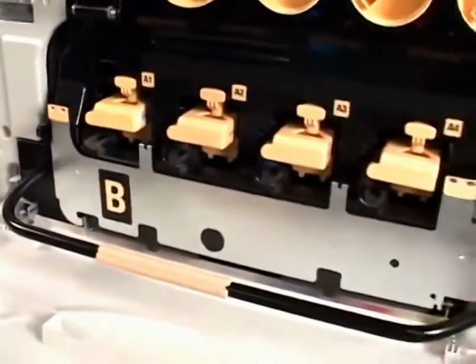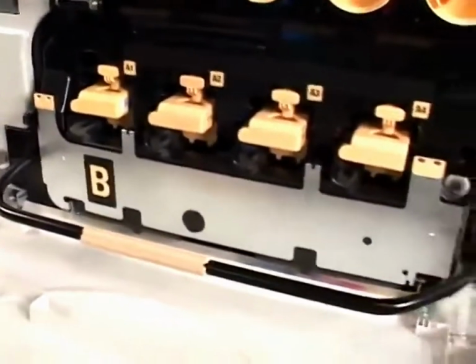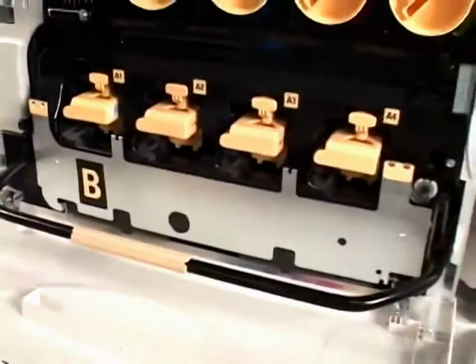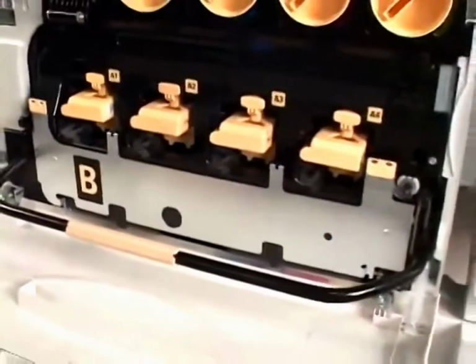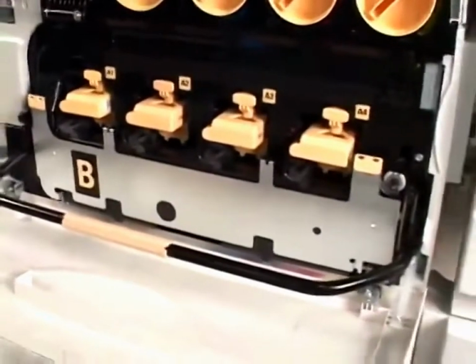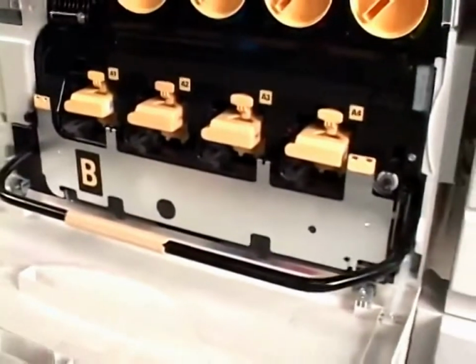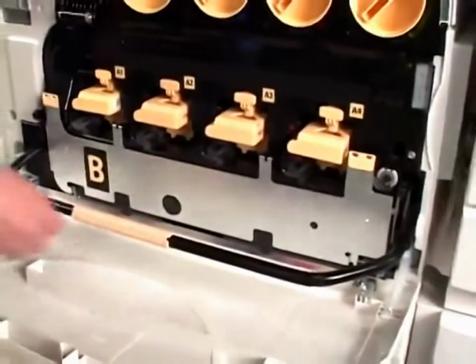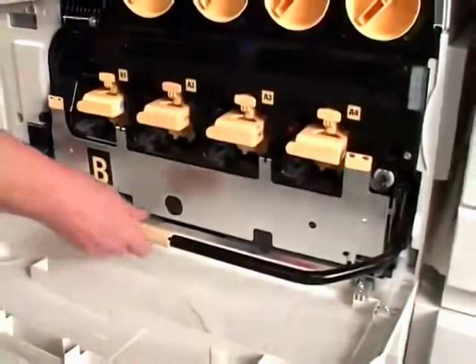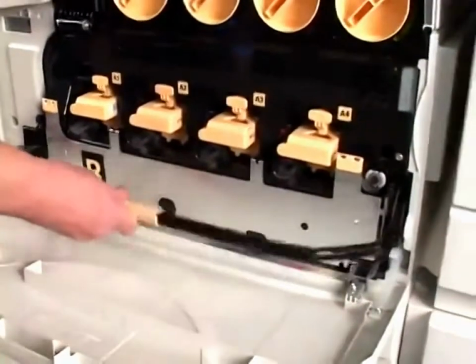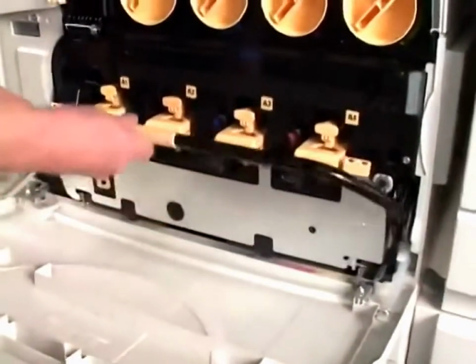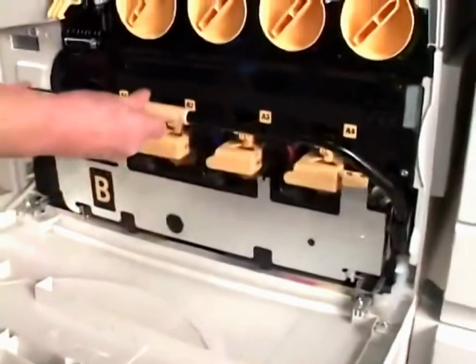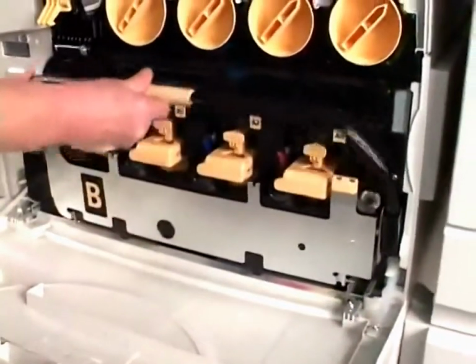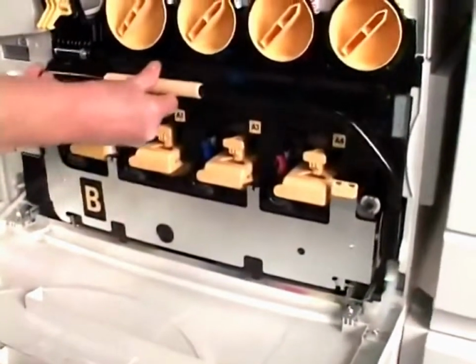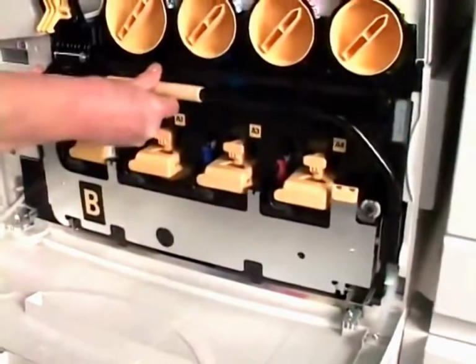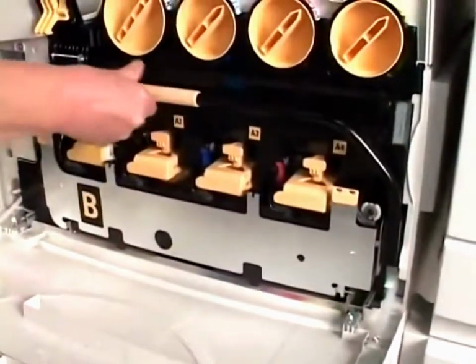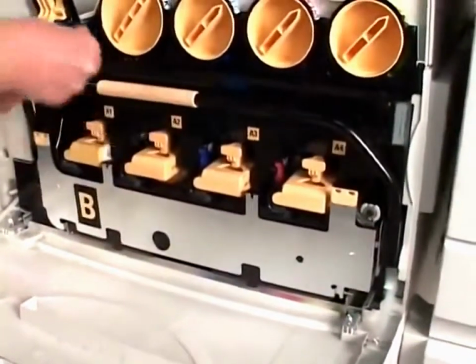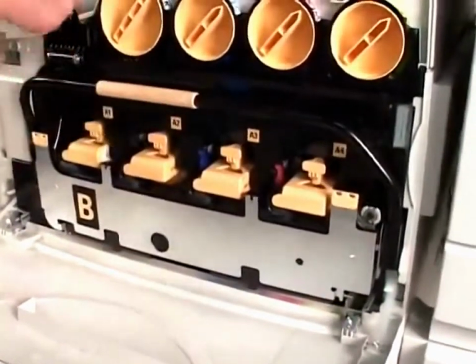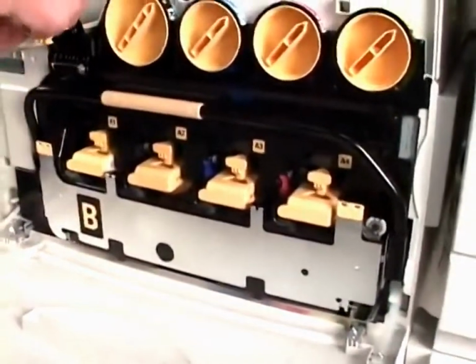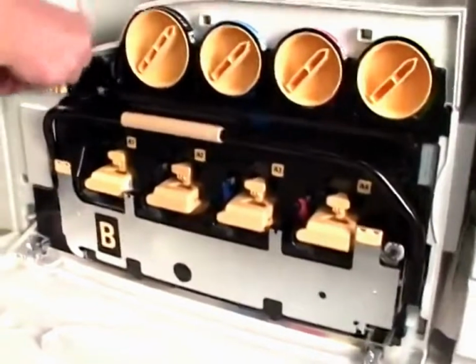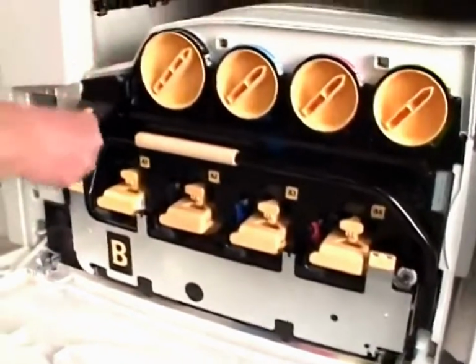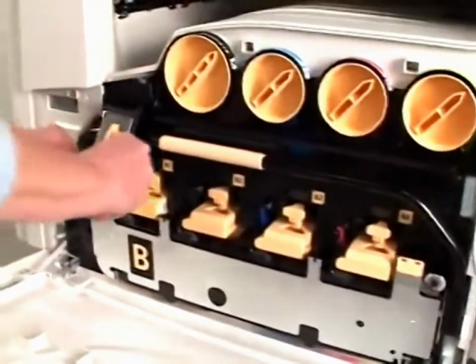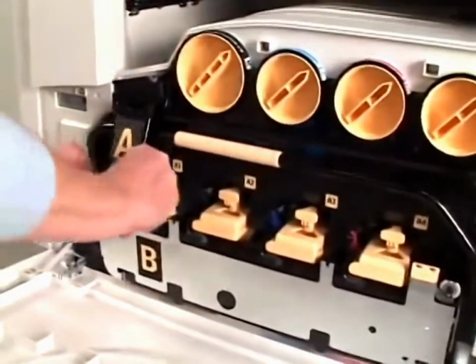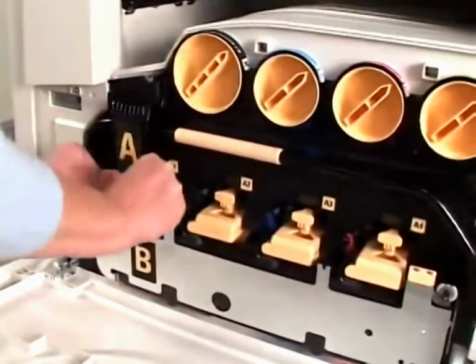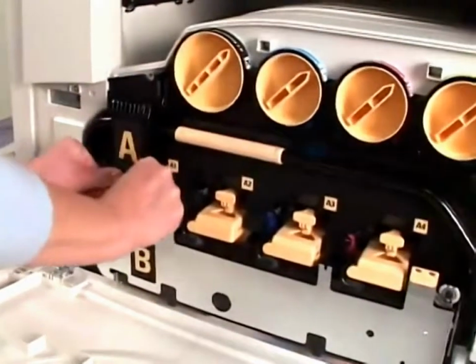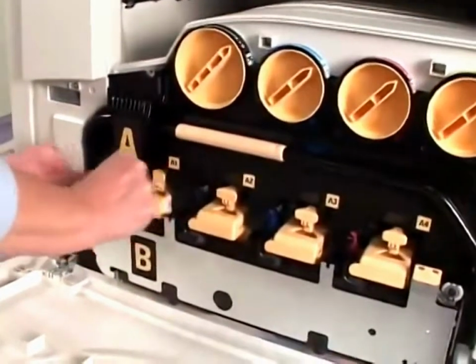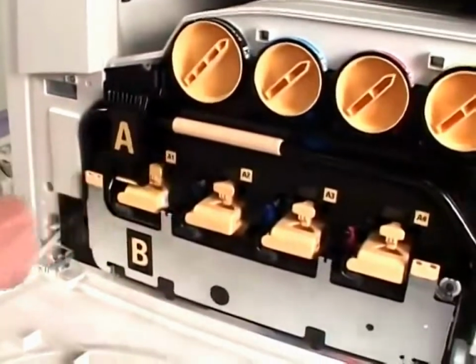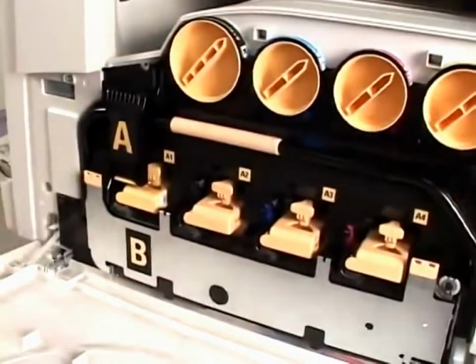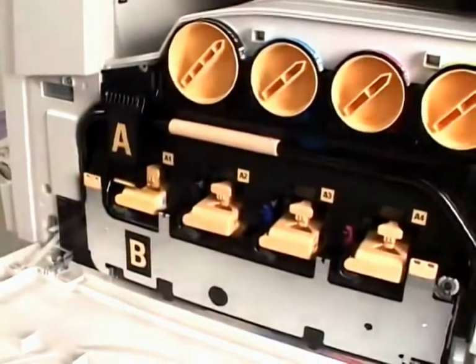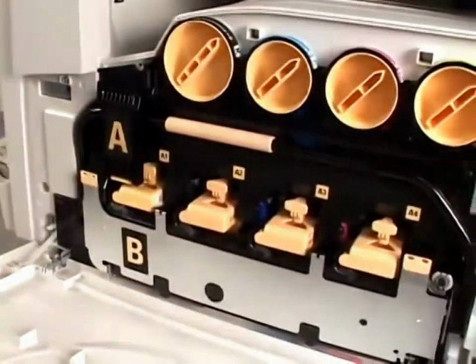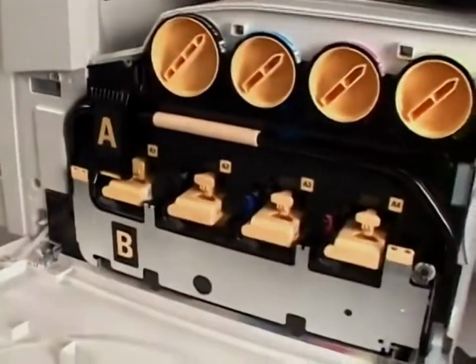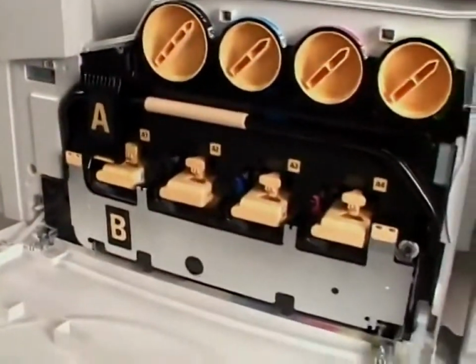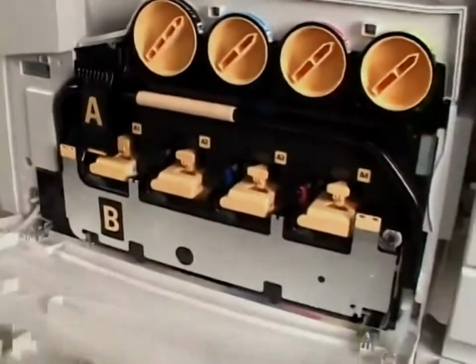Now lift up the release handle in the middle to lock the drum cartridge. Push lever A handle latch down until it locks and close the front door.